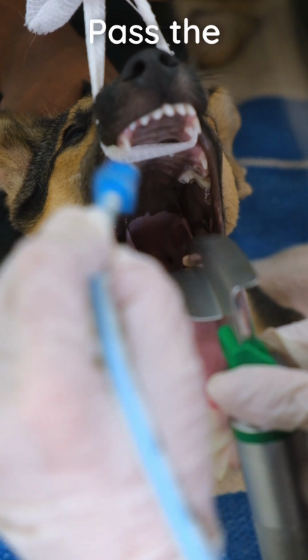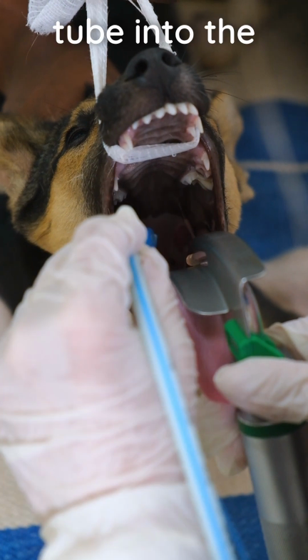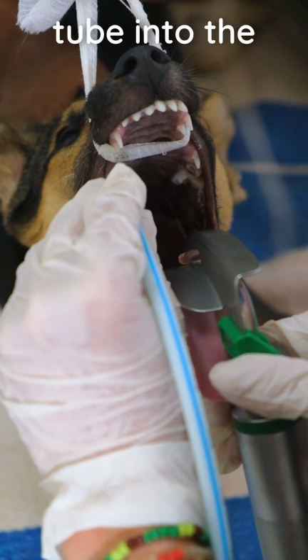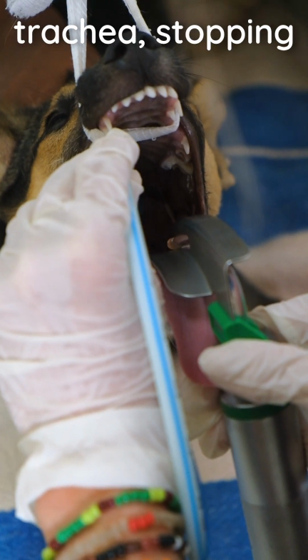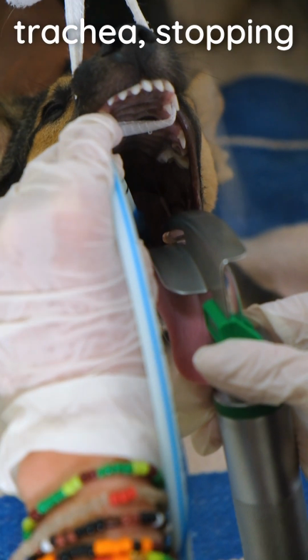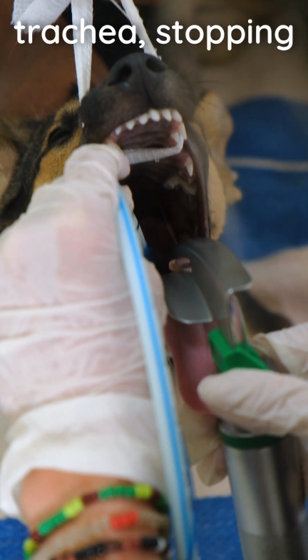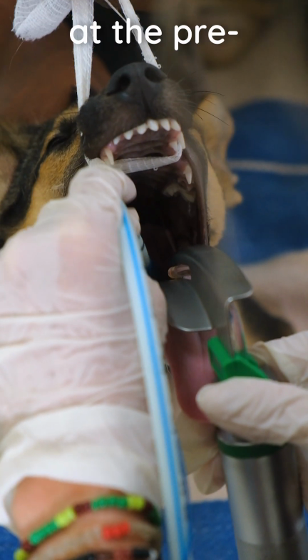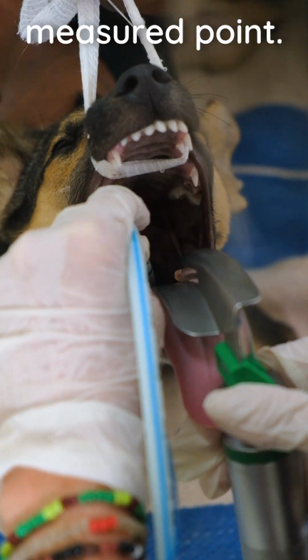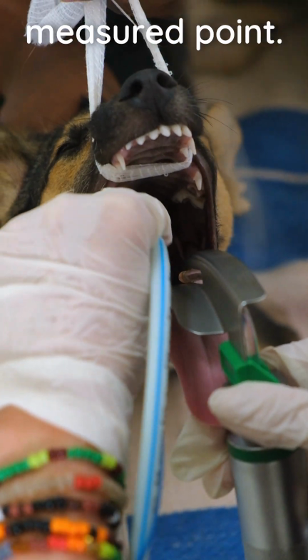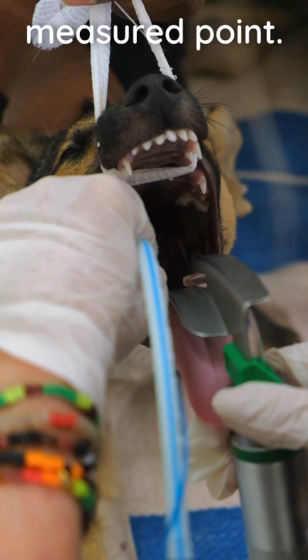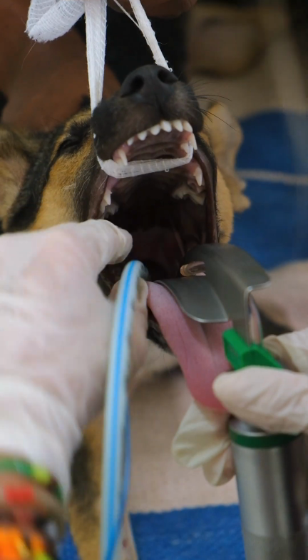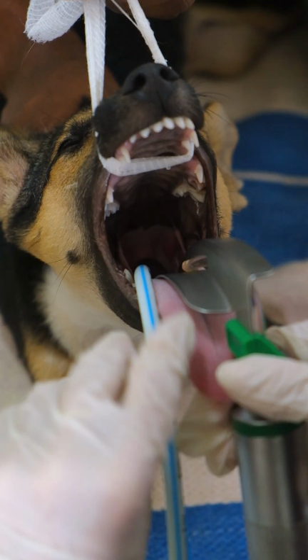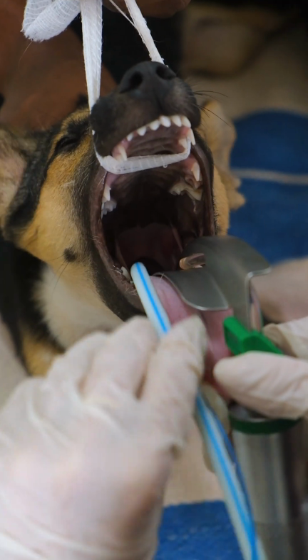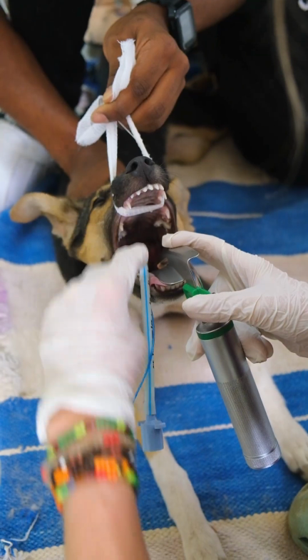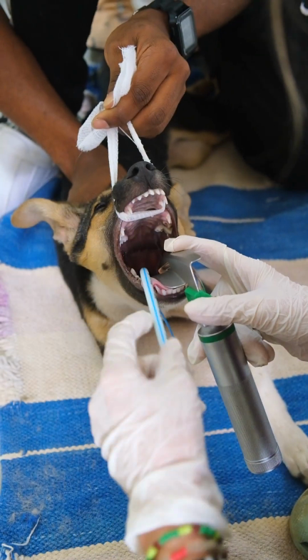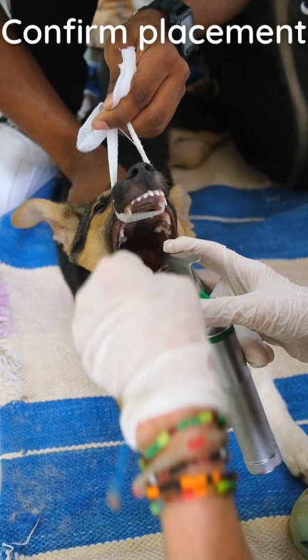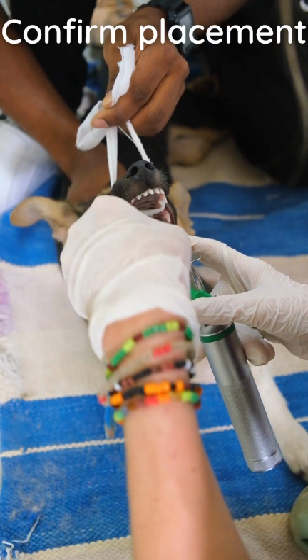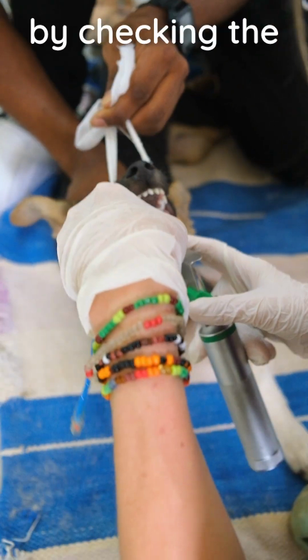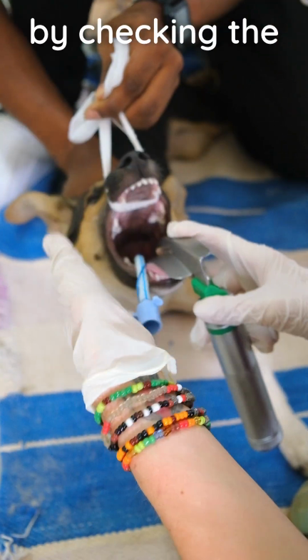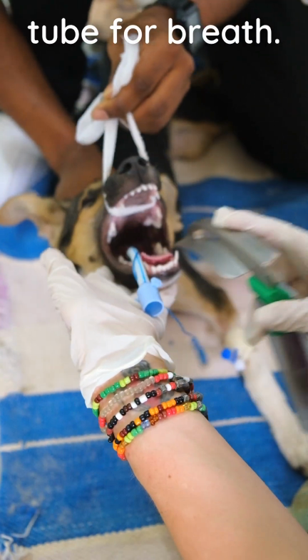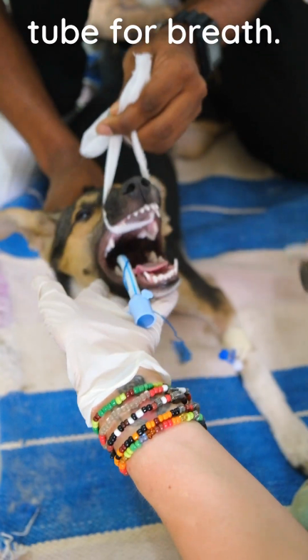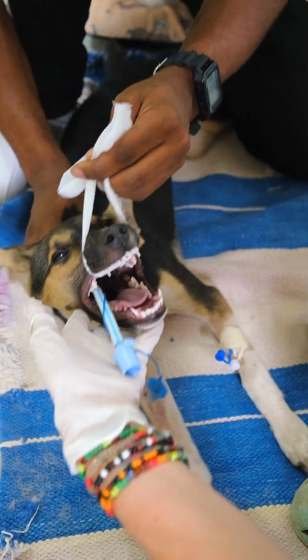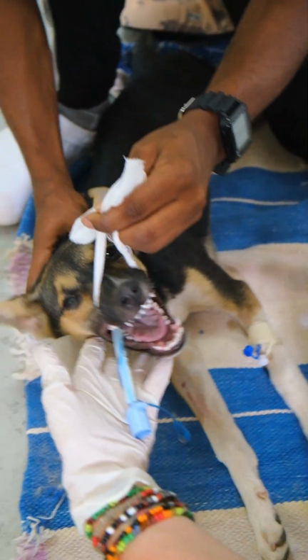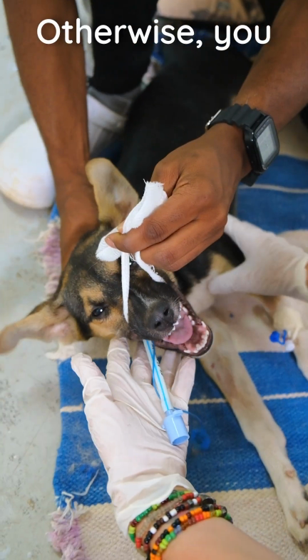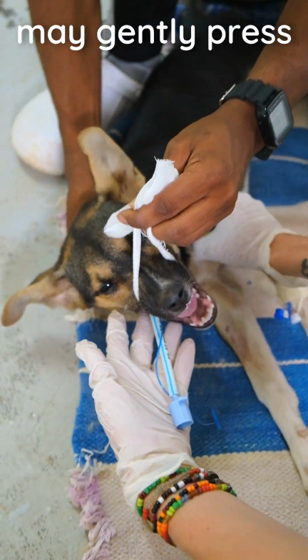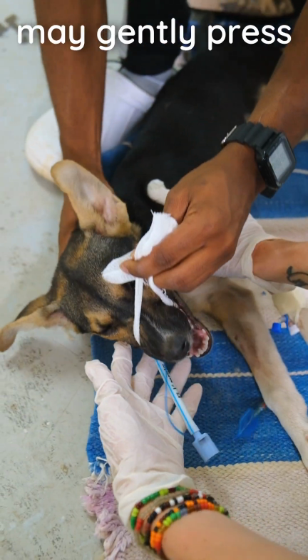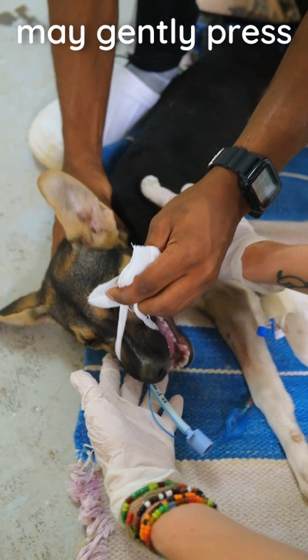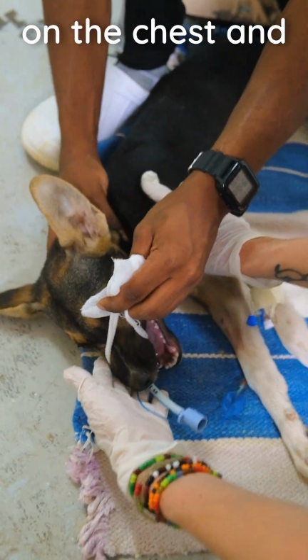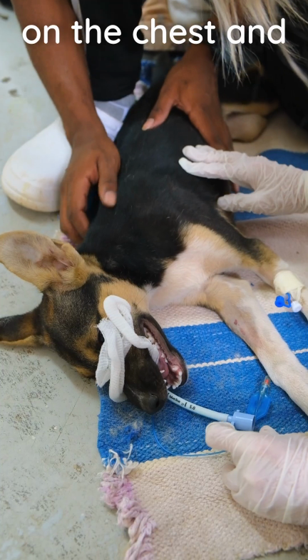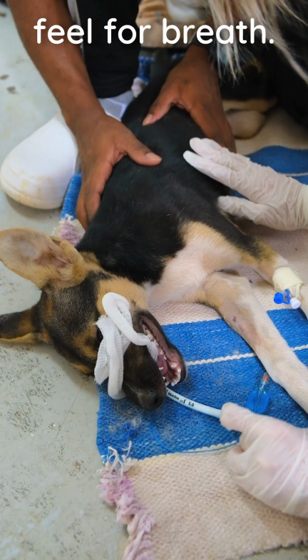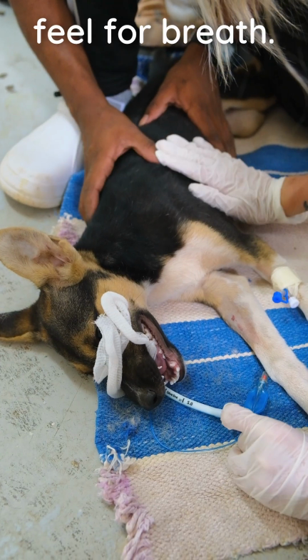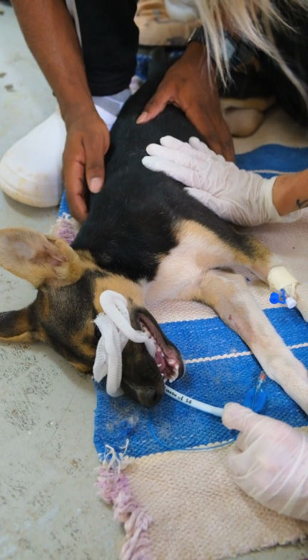Pass the tube into the trachea, stopping at the pre-measured point. Confirm placement by checking the tube for breath; otherwise, you may gently press on the chest and feel for breath.